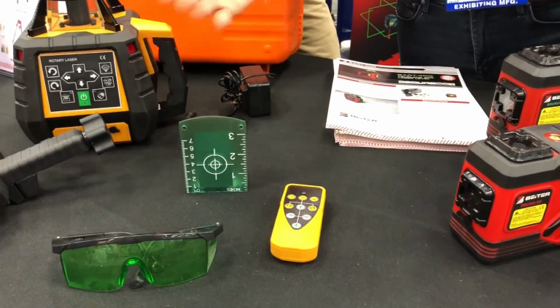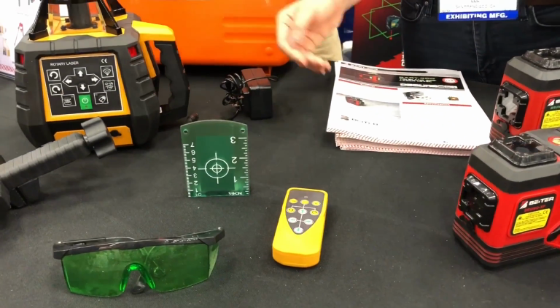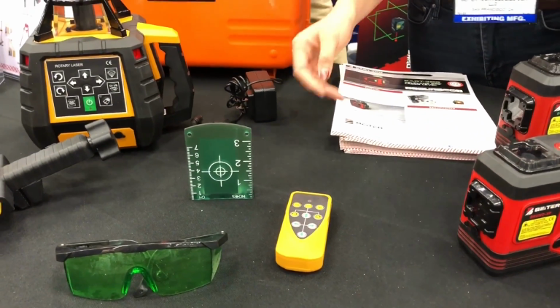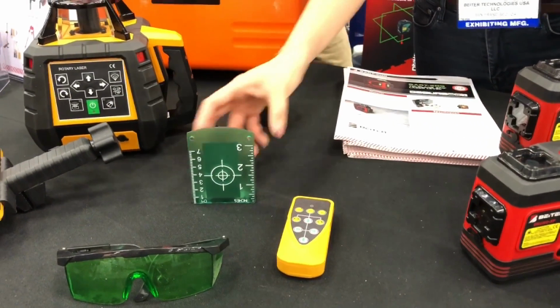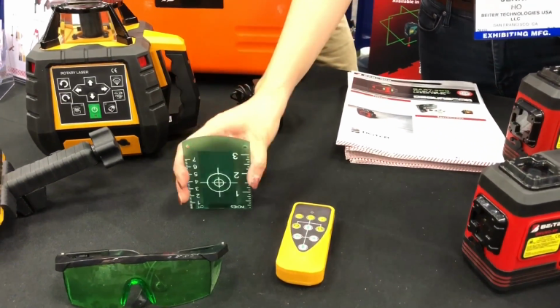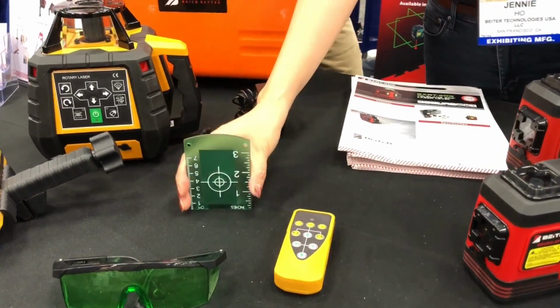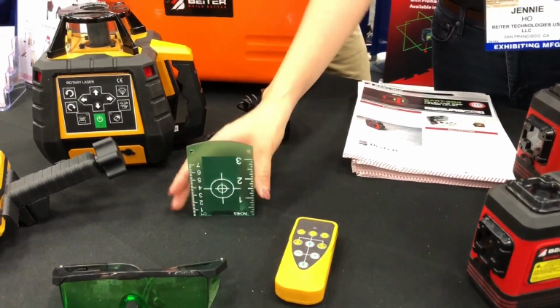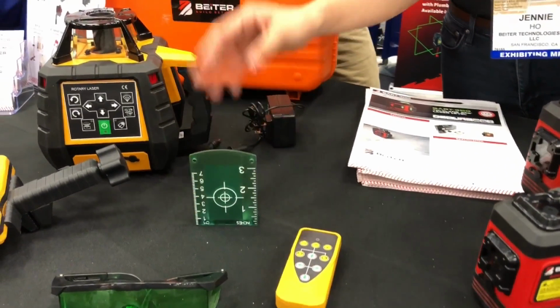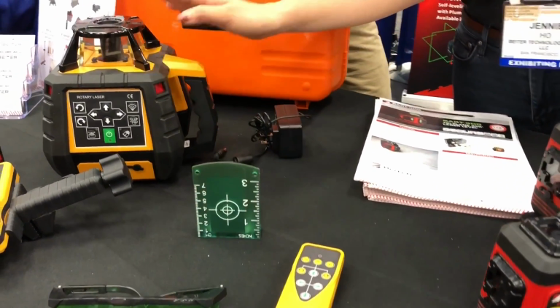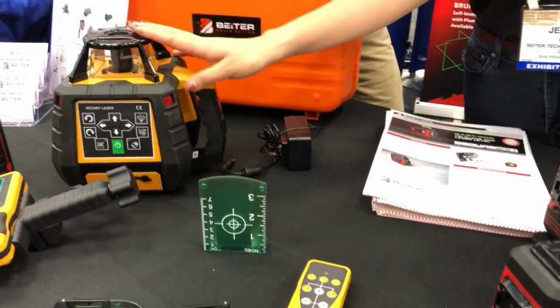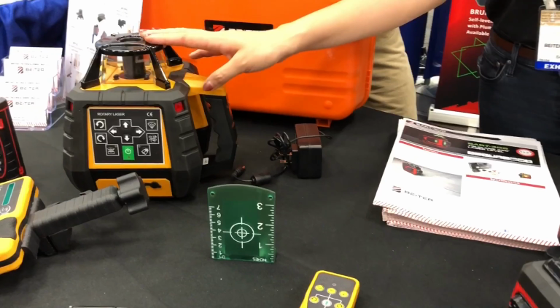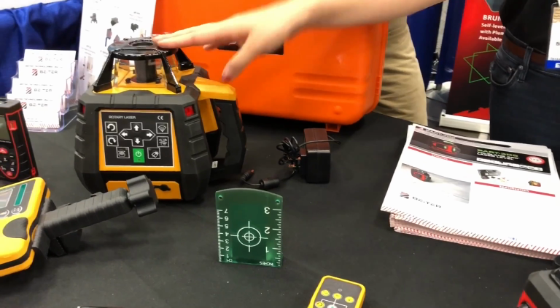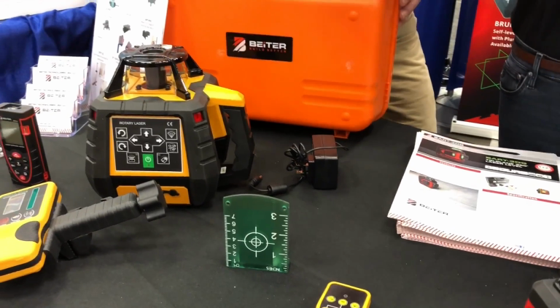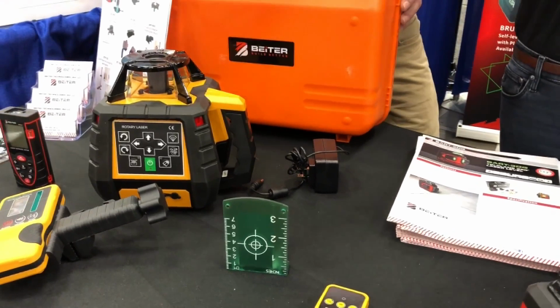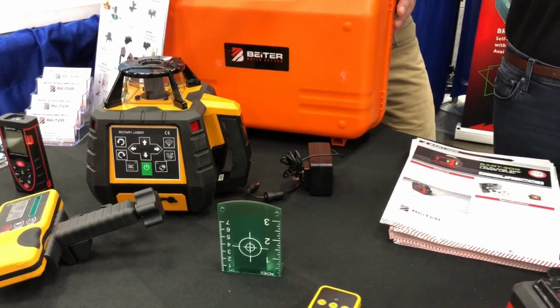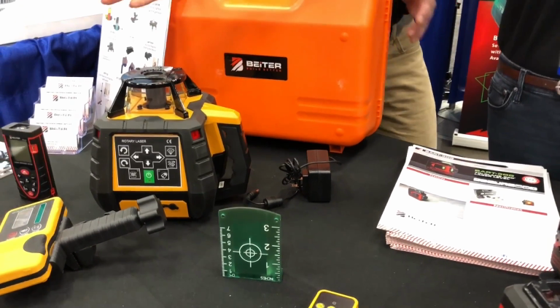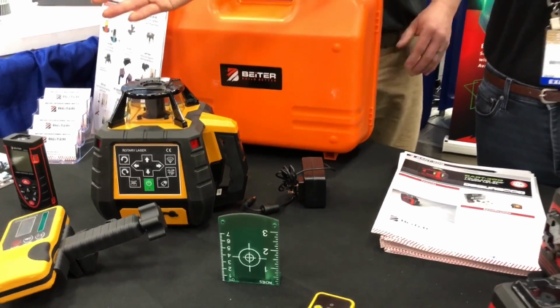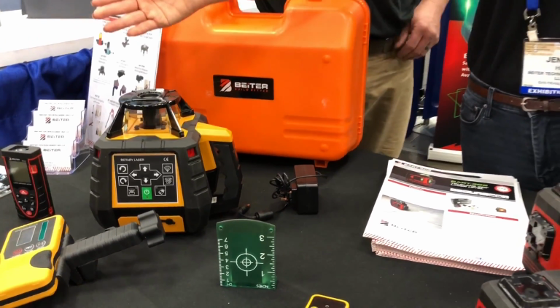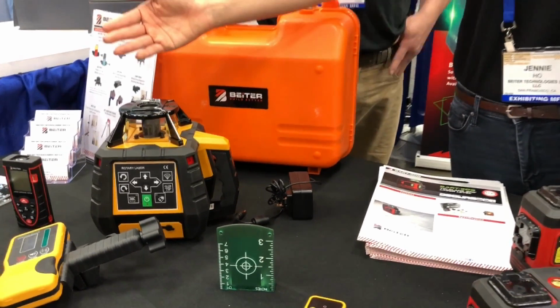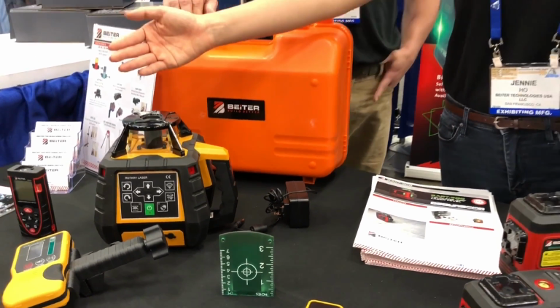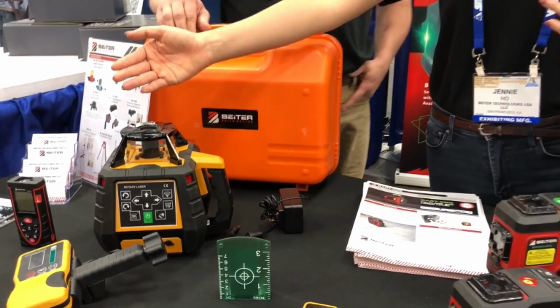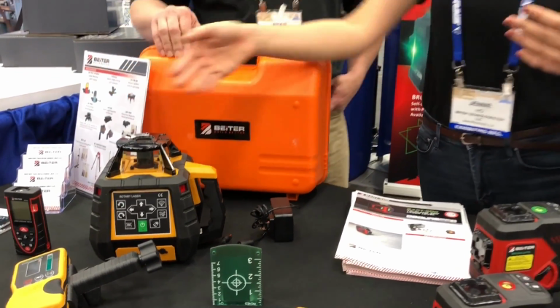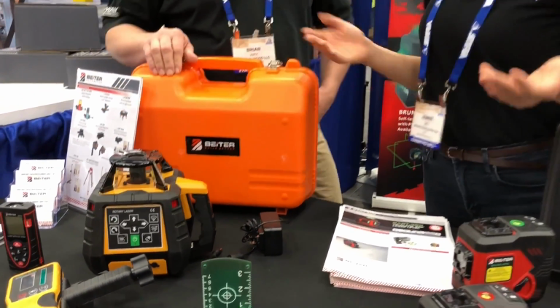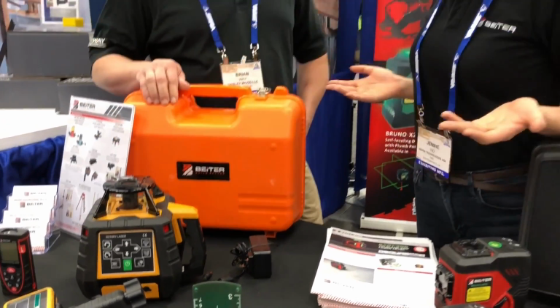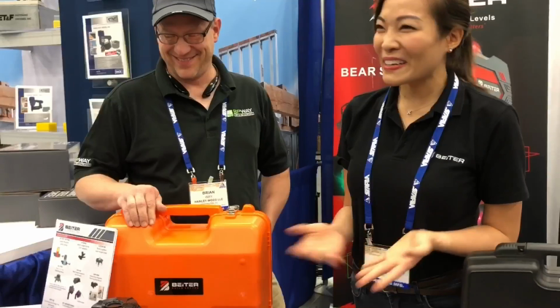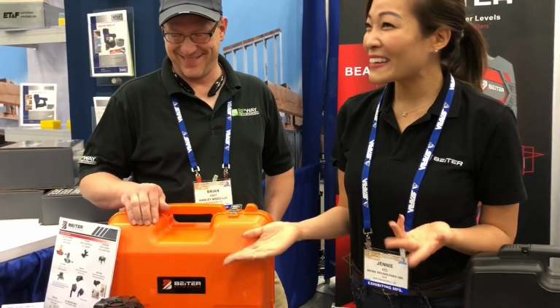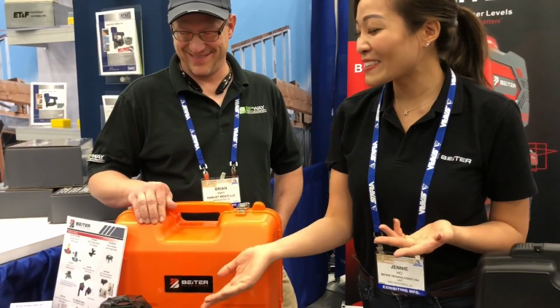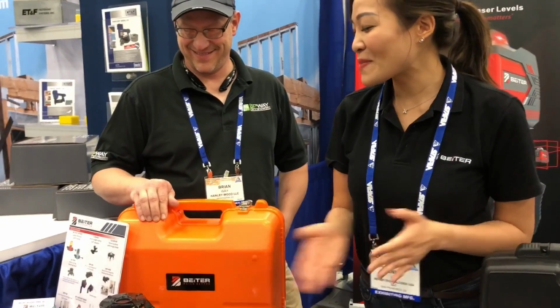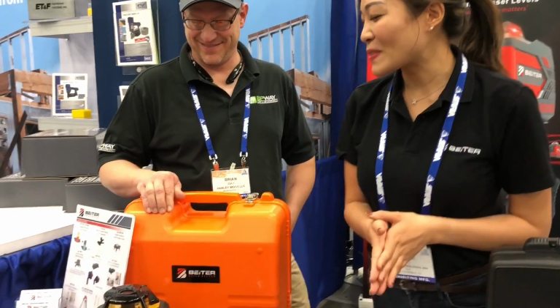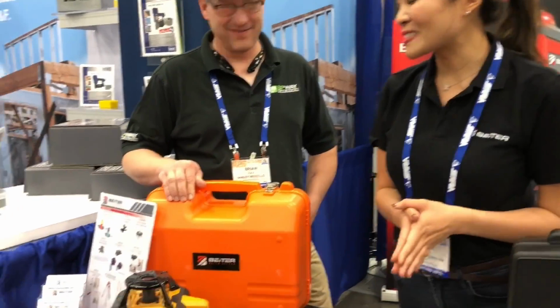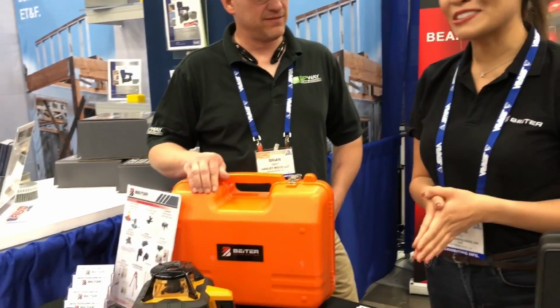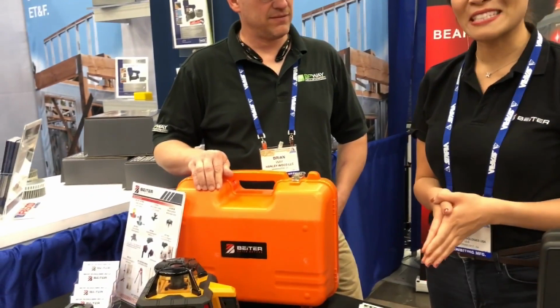You have your laser glasses and target included in the kit. With the green one, the distance will go all the way up to 800 meters, and the red one will go 600 meters.